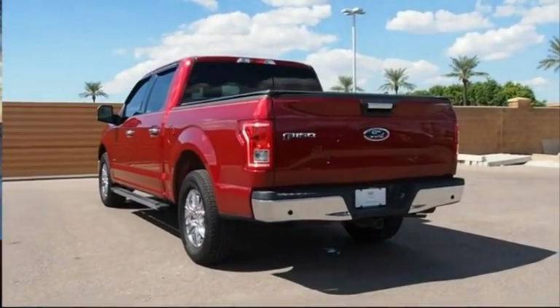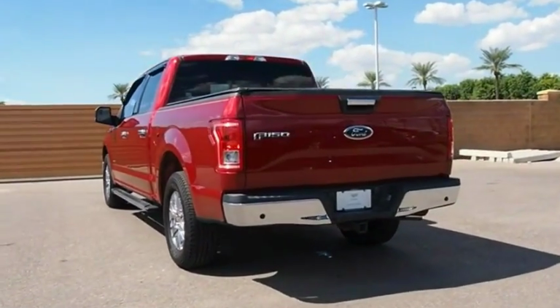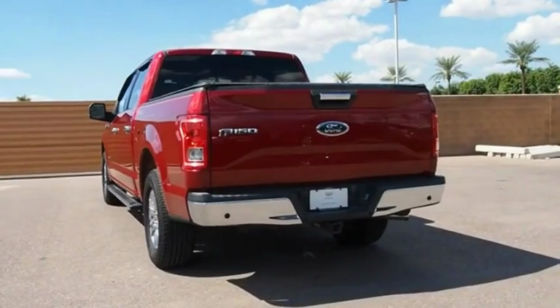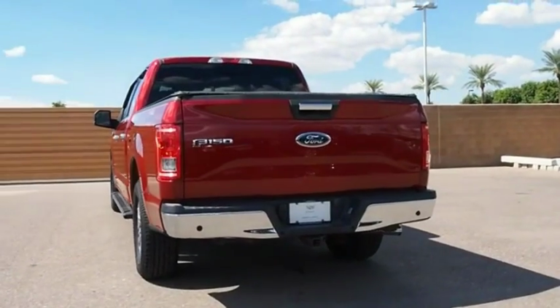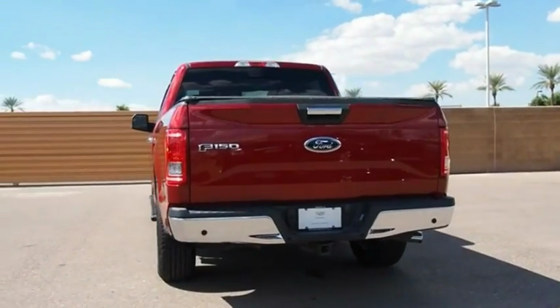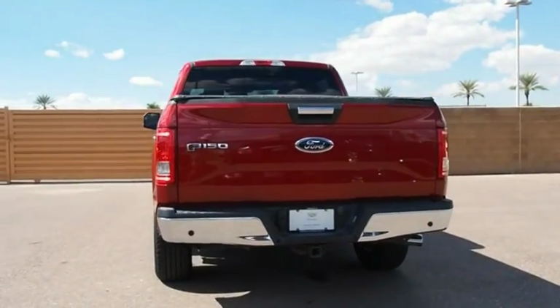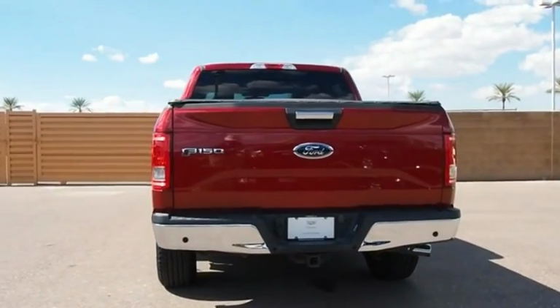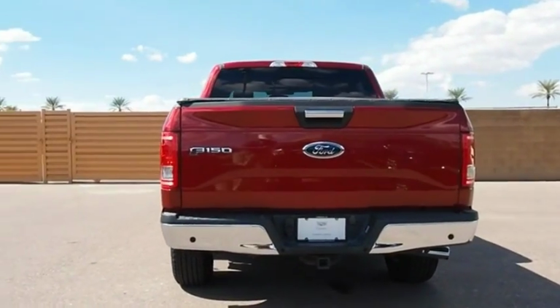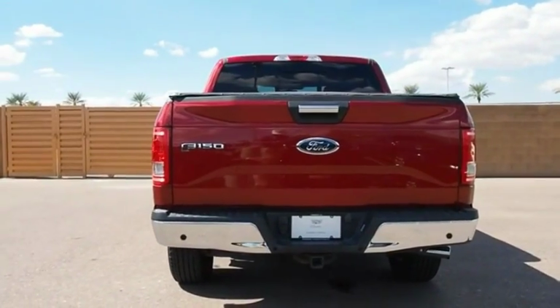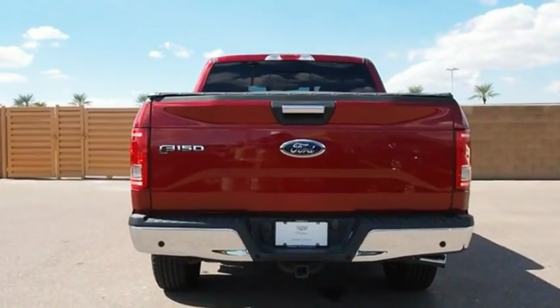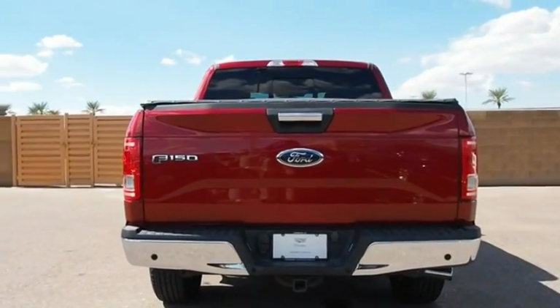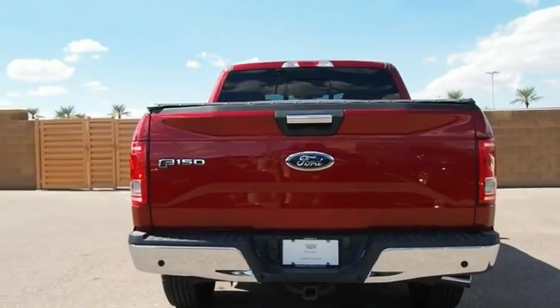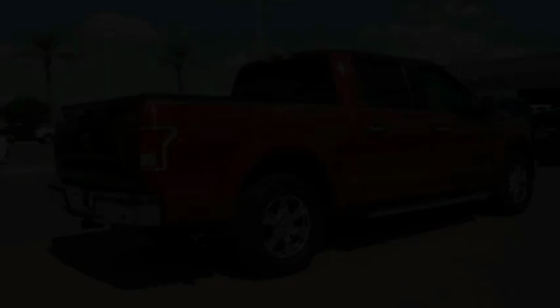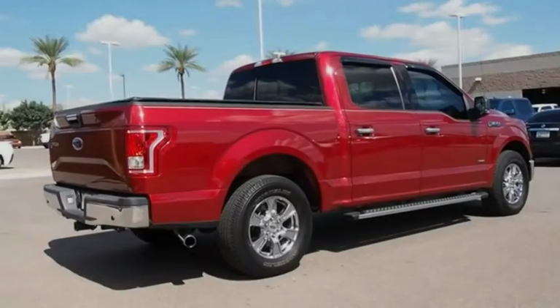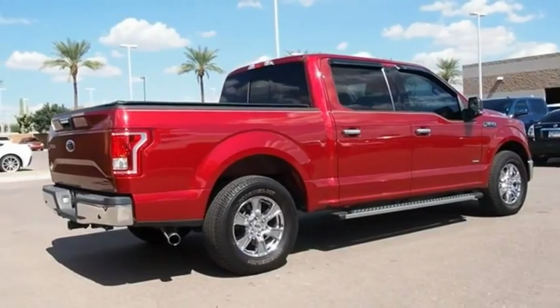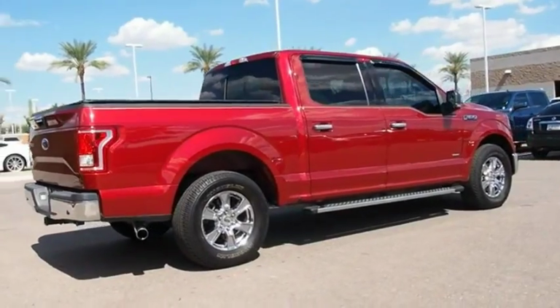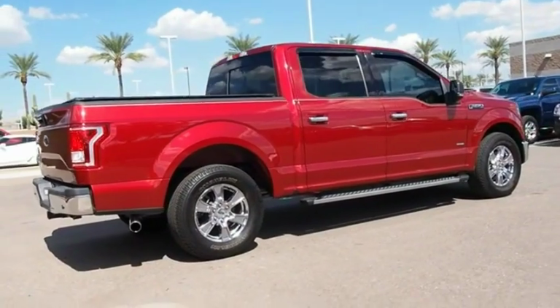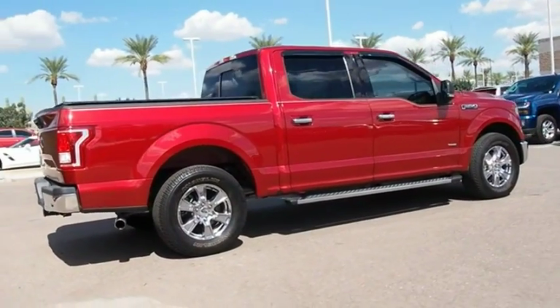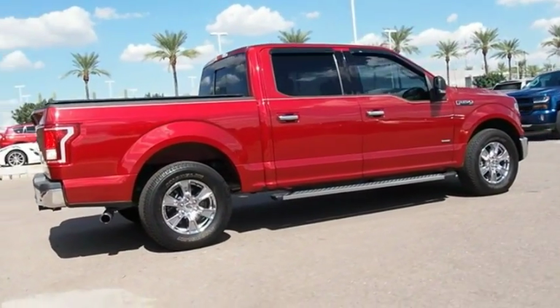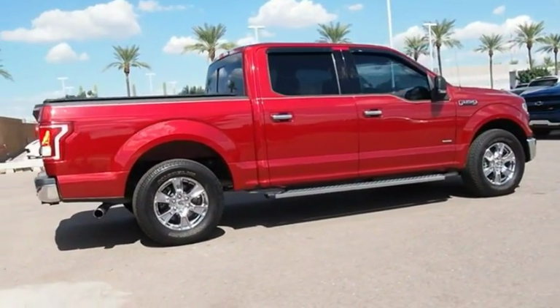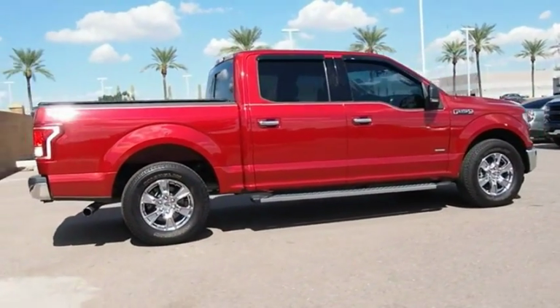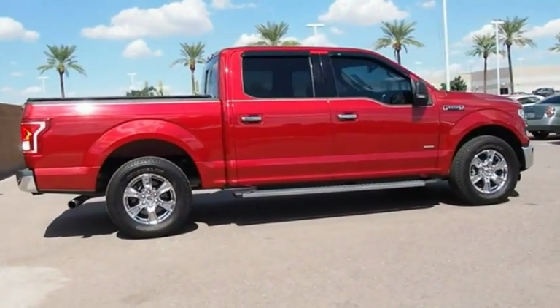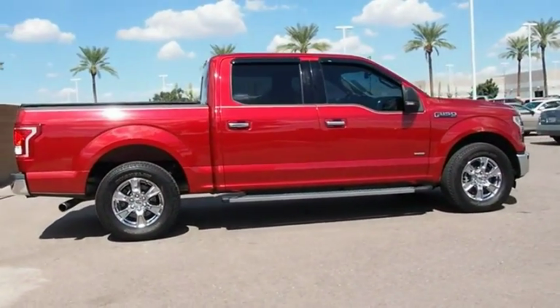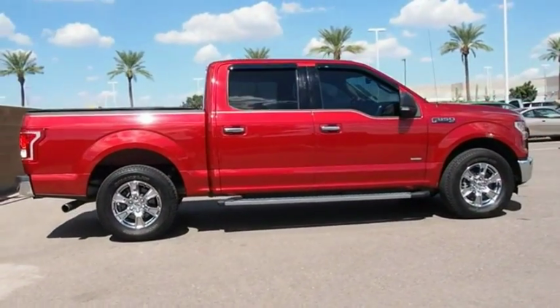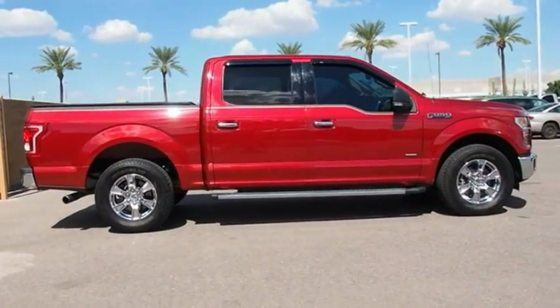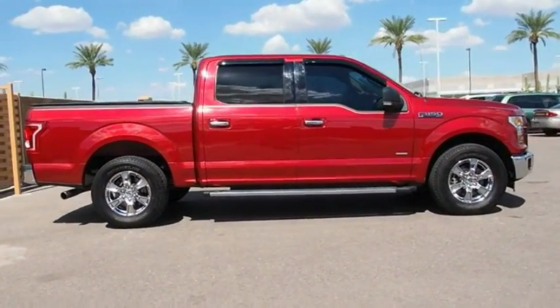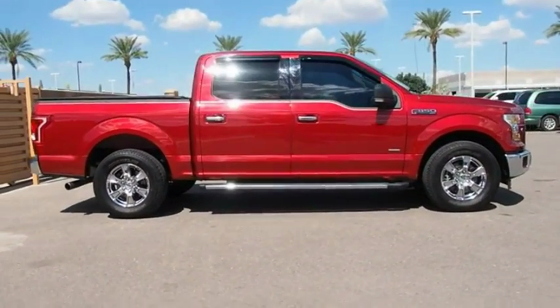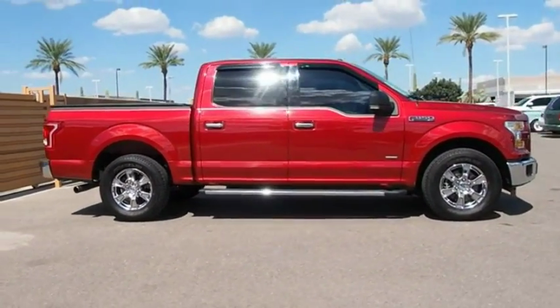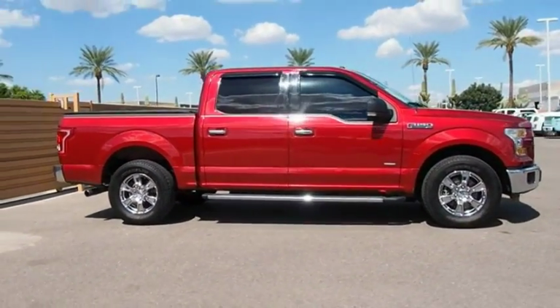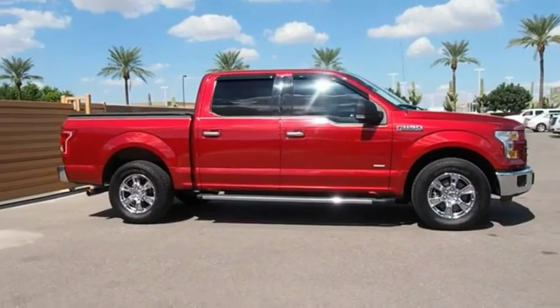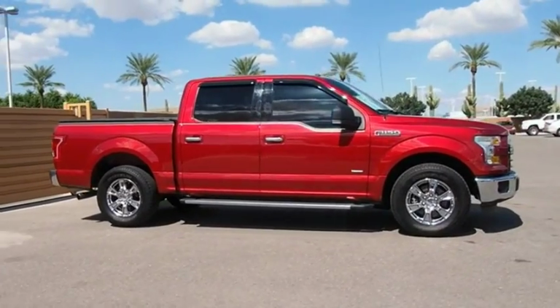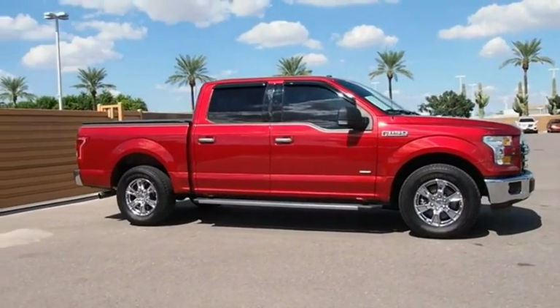A Ford F-150 knows how to handle any situation. It's built to follow orders — no whining. Take this vehicle for a spin and see why so many shoppers are now proud owners.